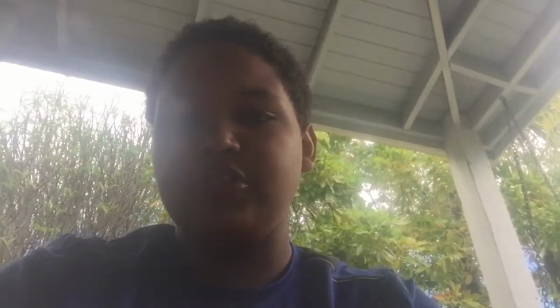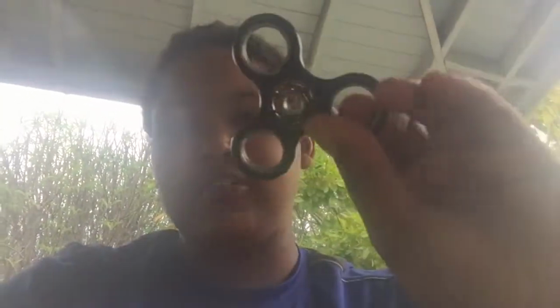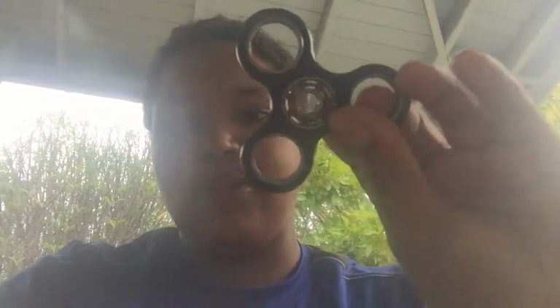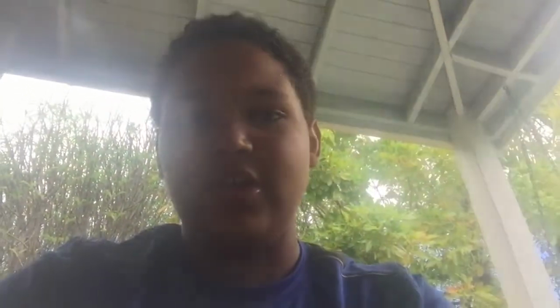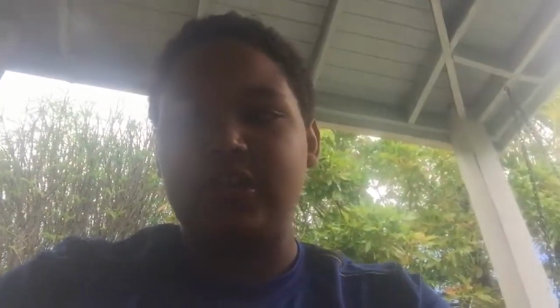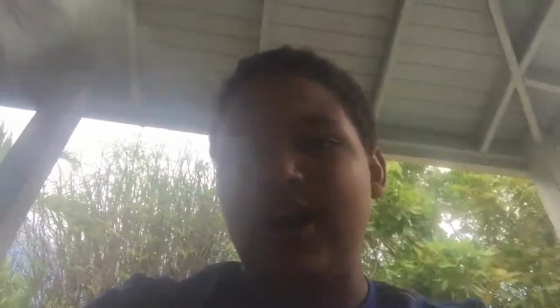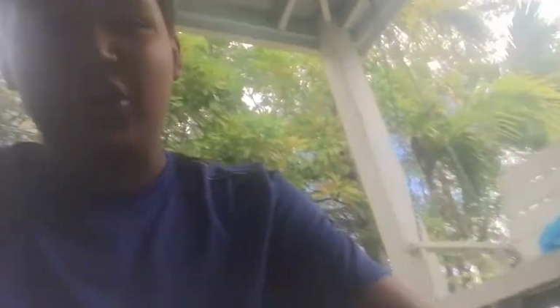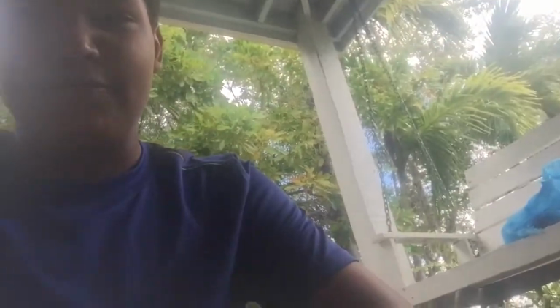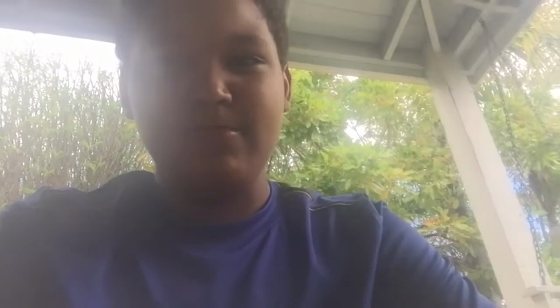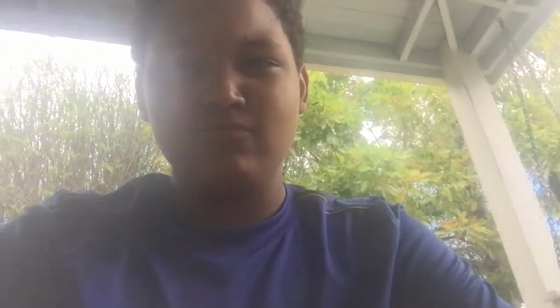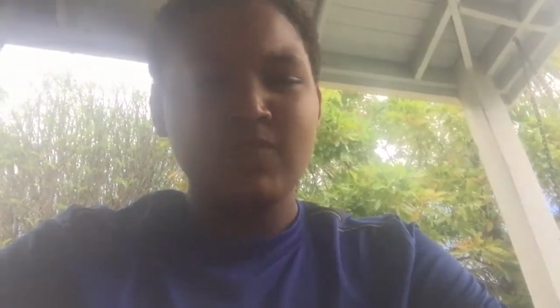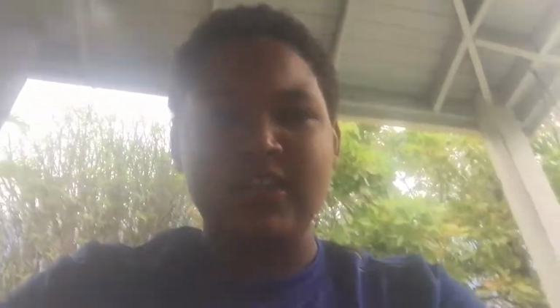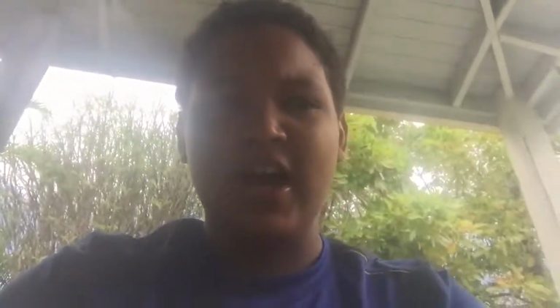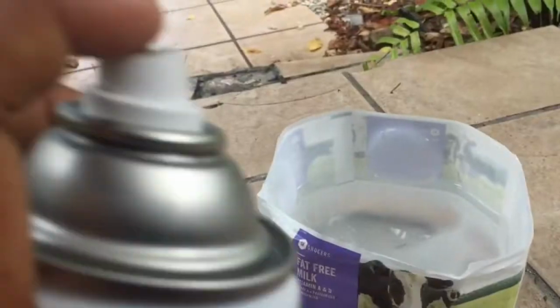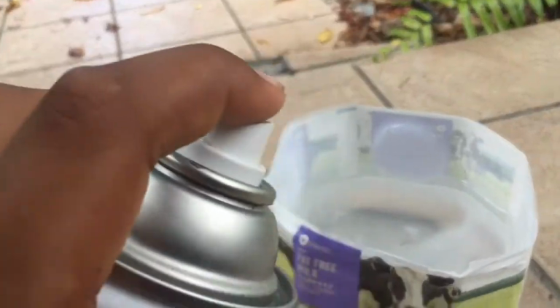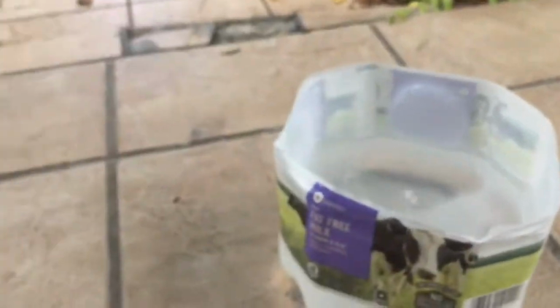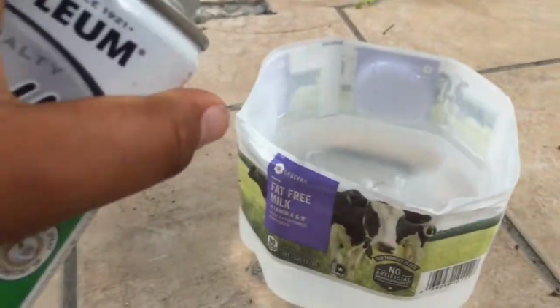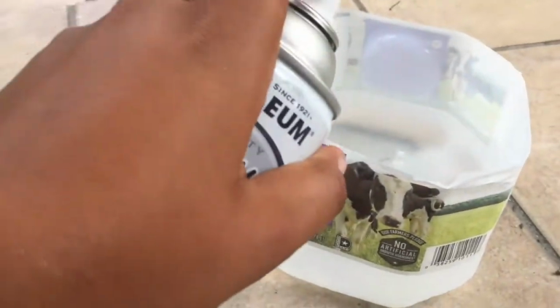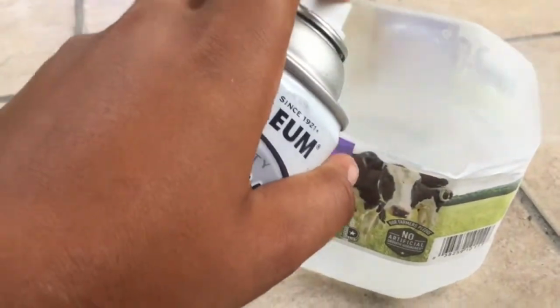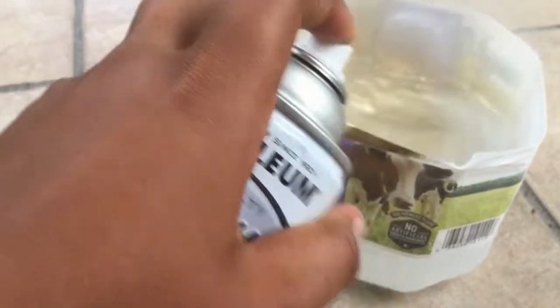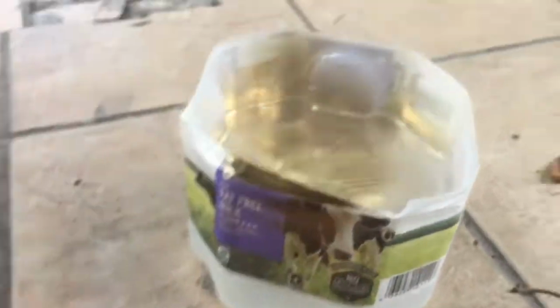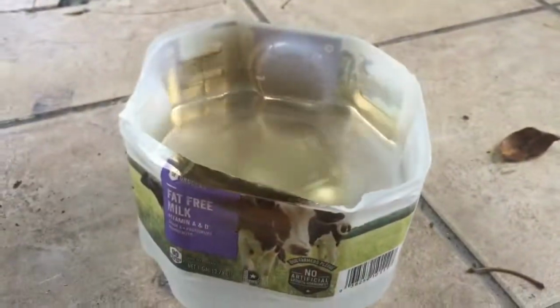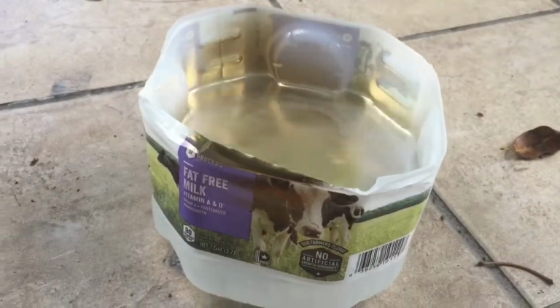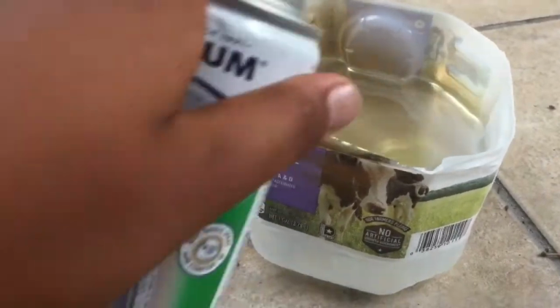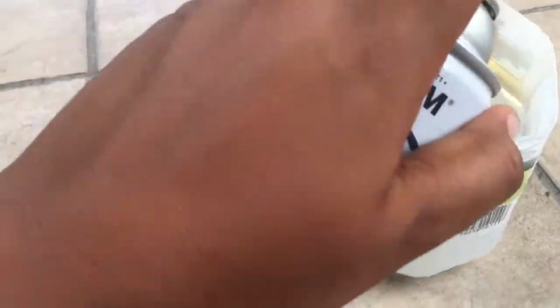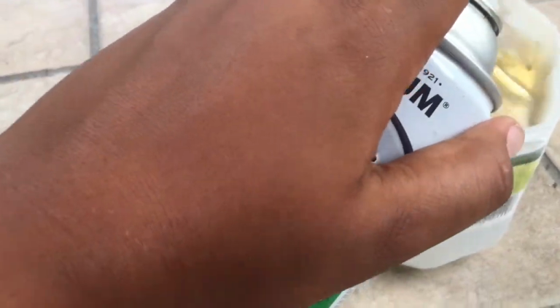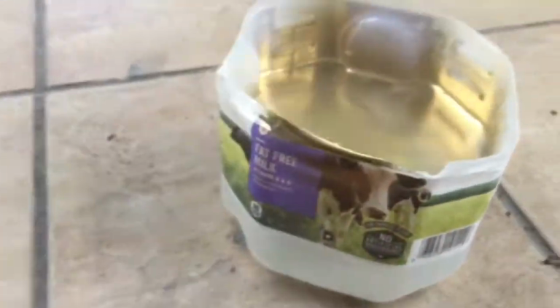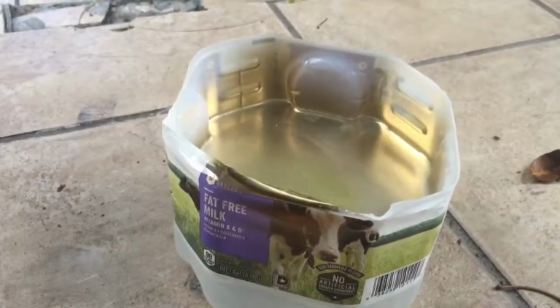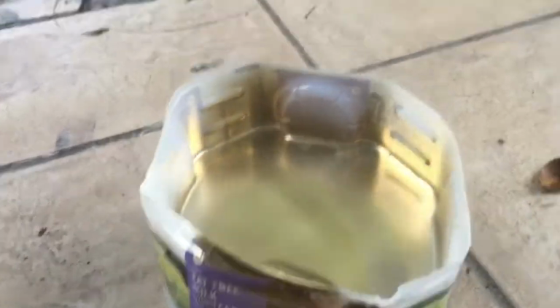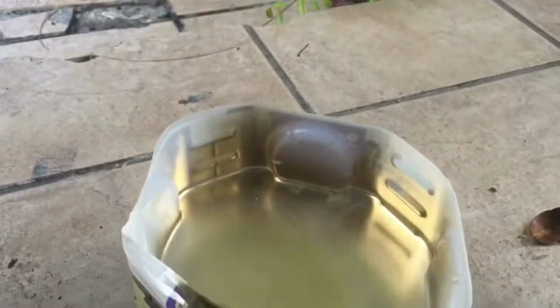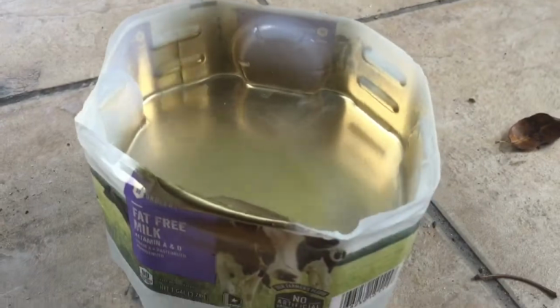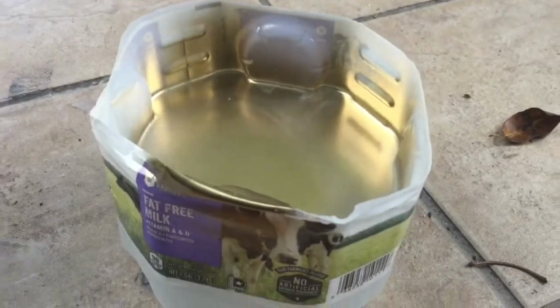I'm not gonna push these out, I'm just gonna hydro dip it with the bearings in. I'm gonna wash my foot and be right back. Okay, I got my spray paint ready - you gotta shake it up and then put it in the water and it looks really cool. Now it's fully gold.